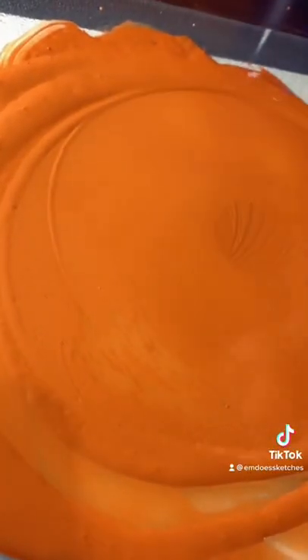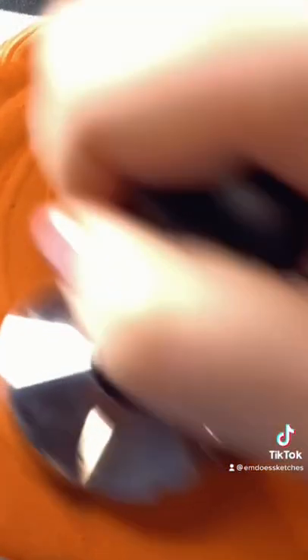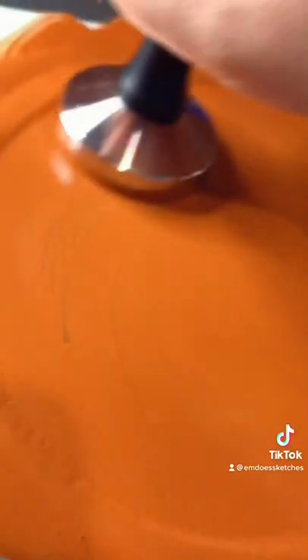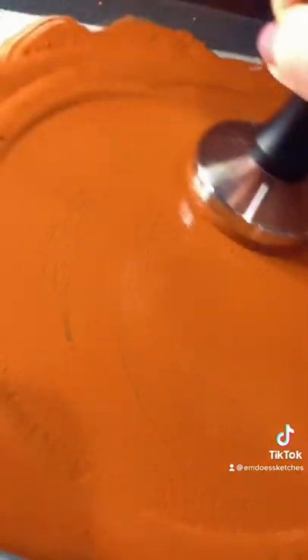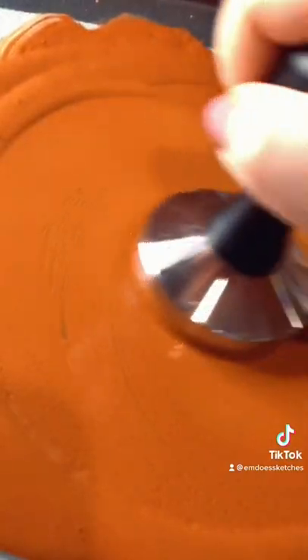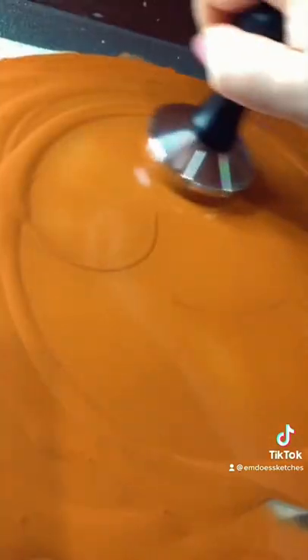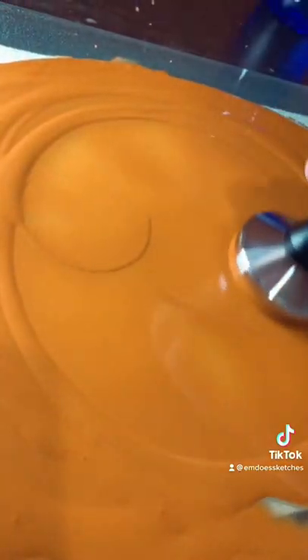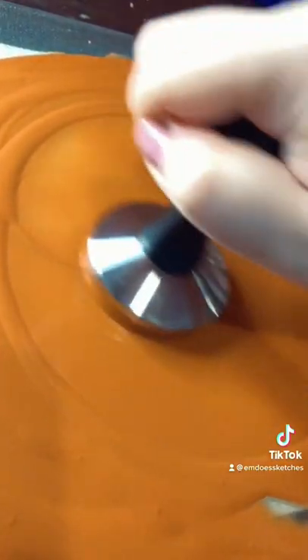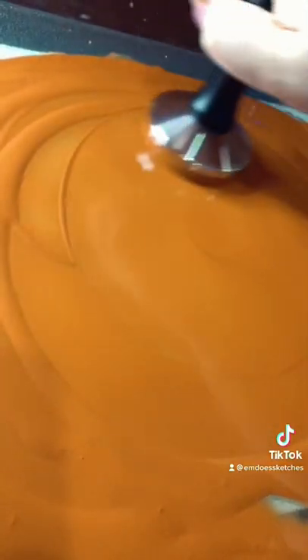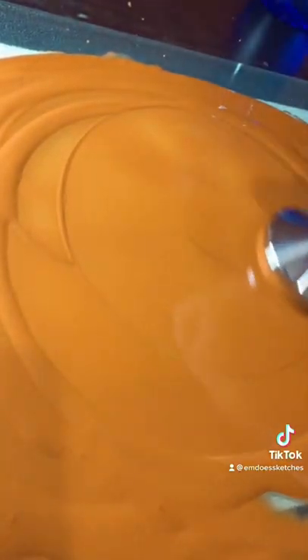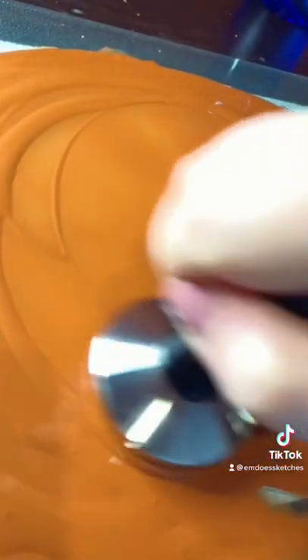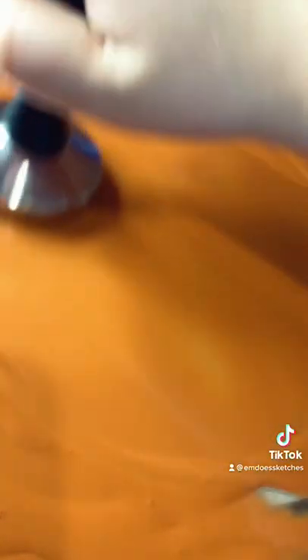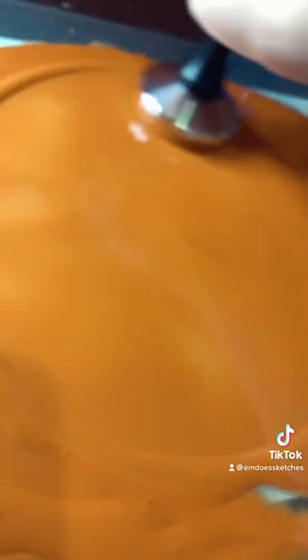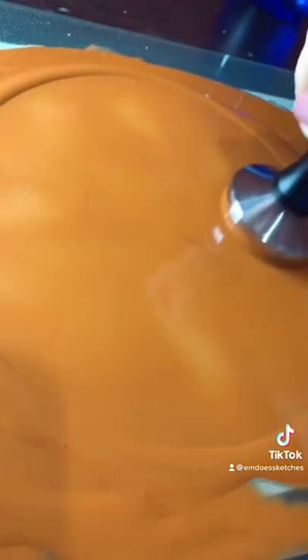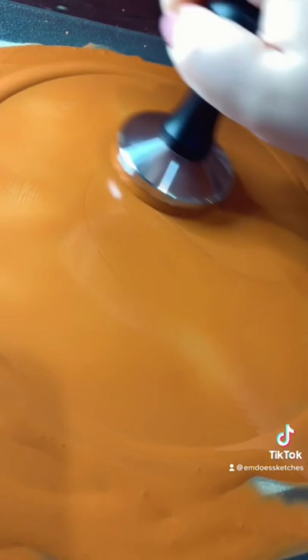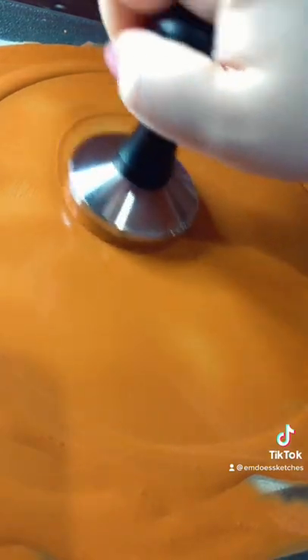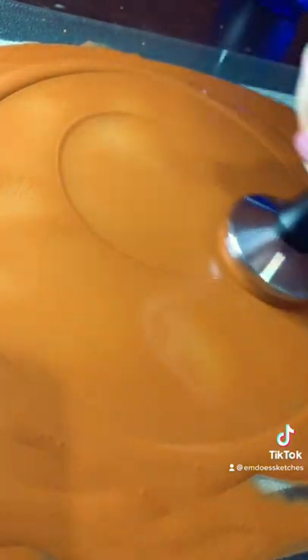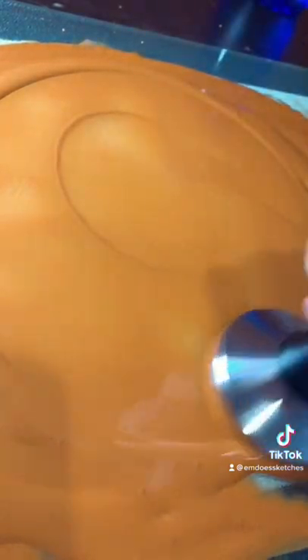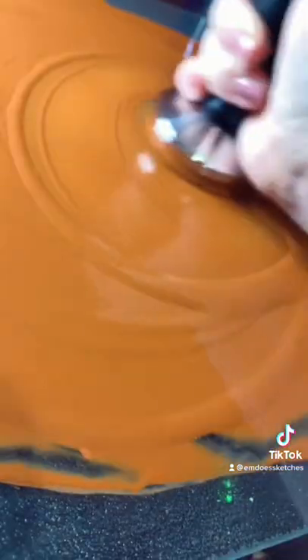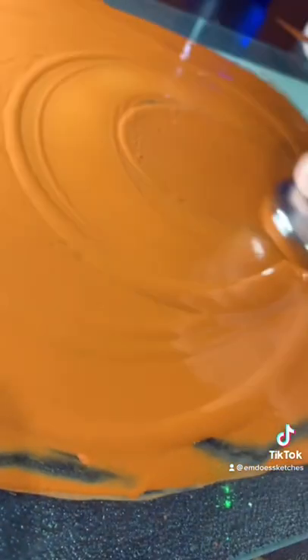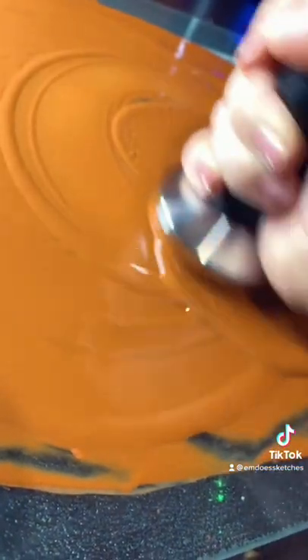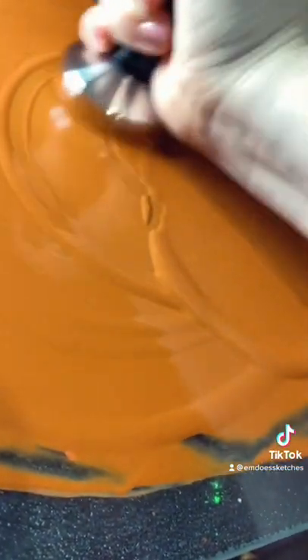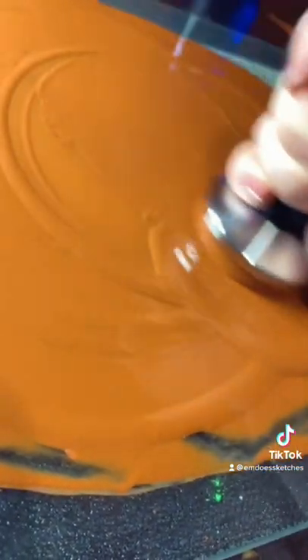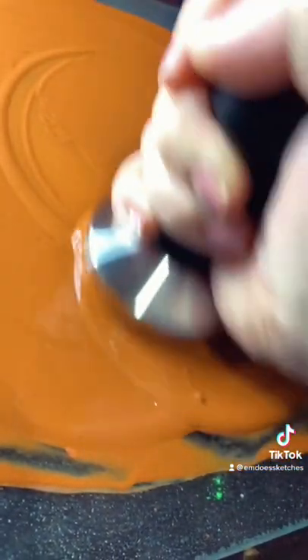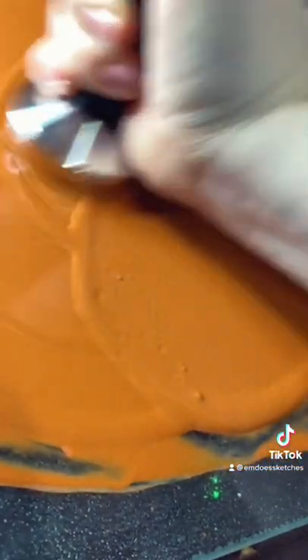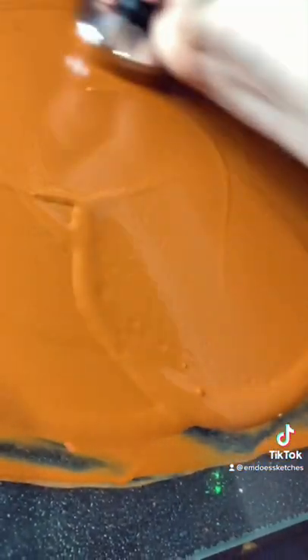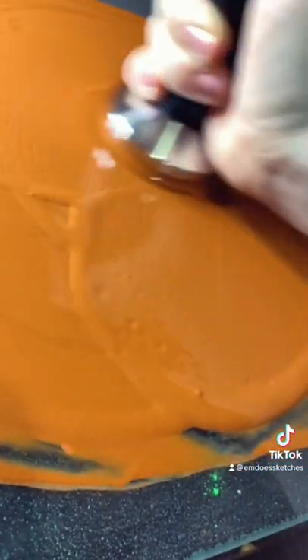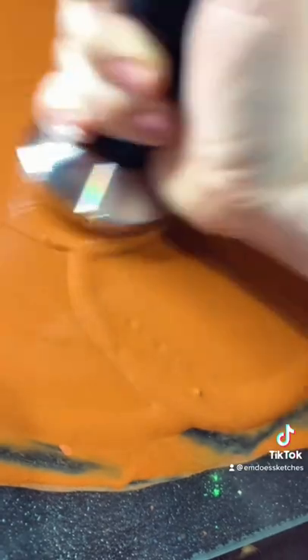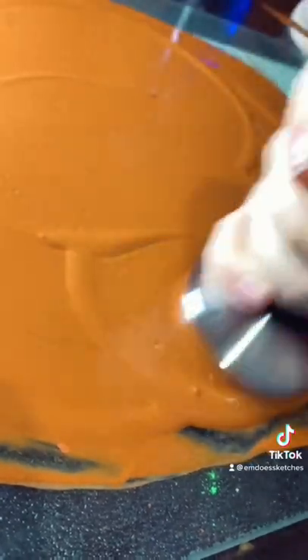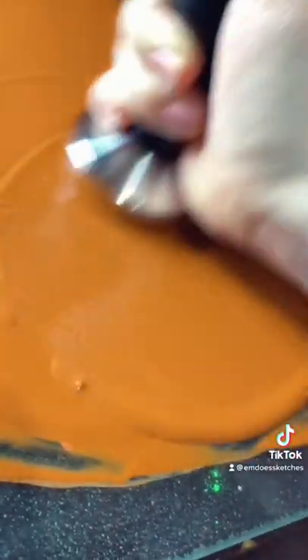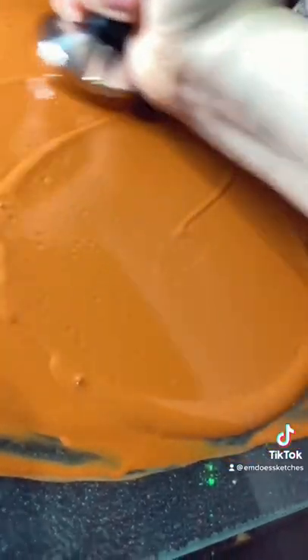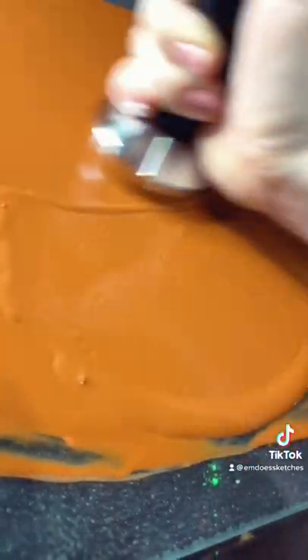So if you're extremely pale like me, you can add a lot of water to your paint and make a very pale skin tone, or layer the paint multiple times to get a darker skin tone.